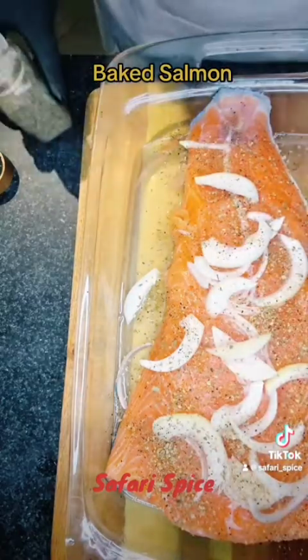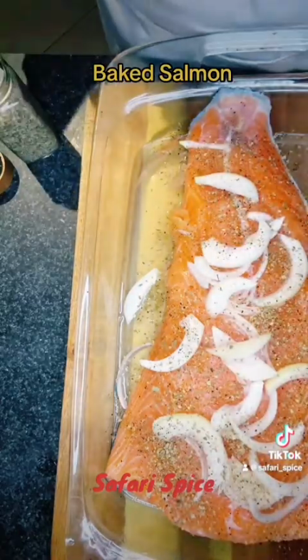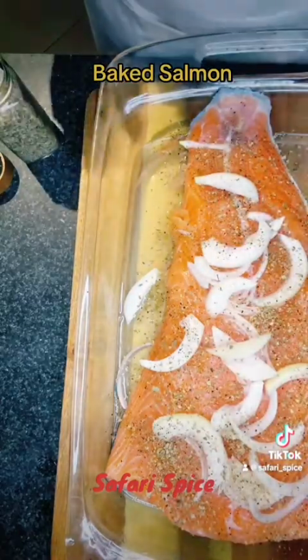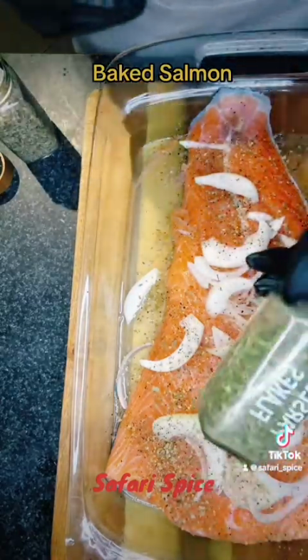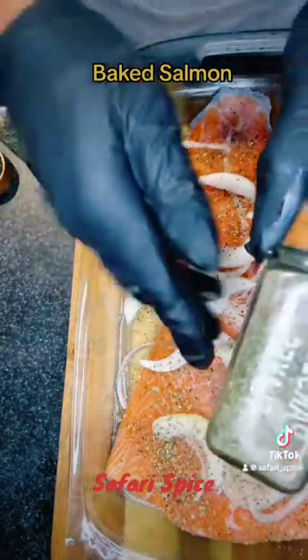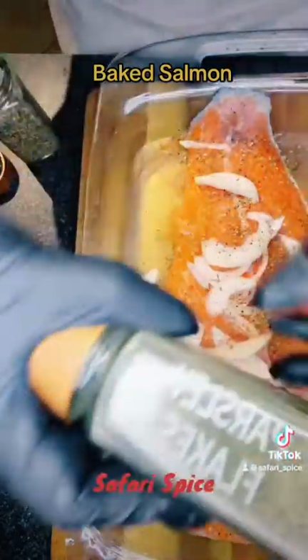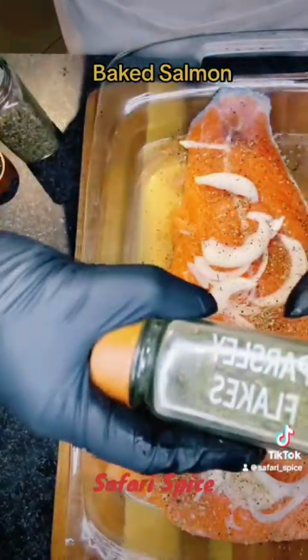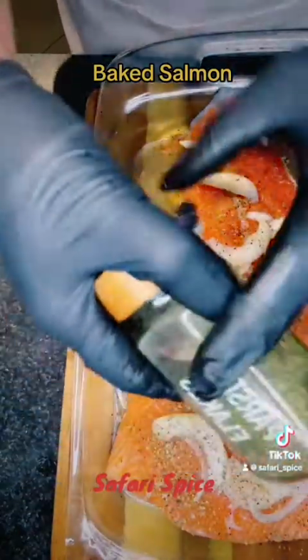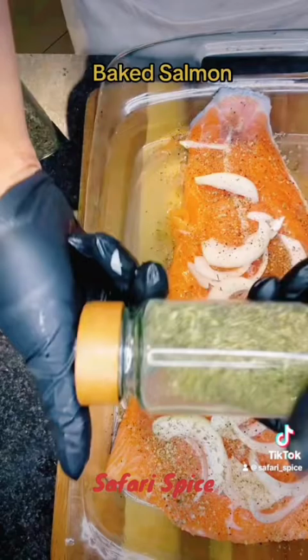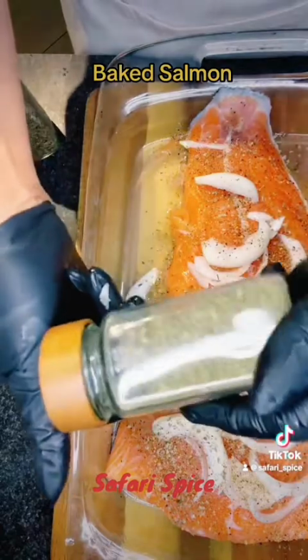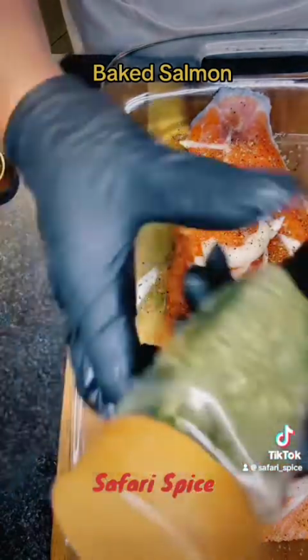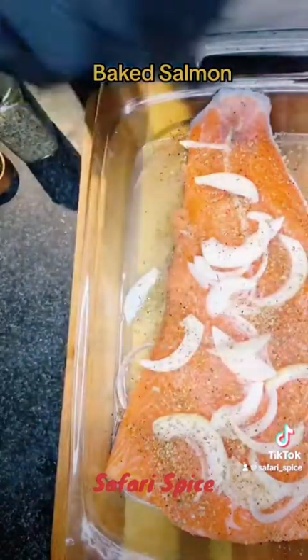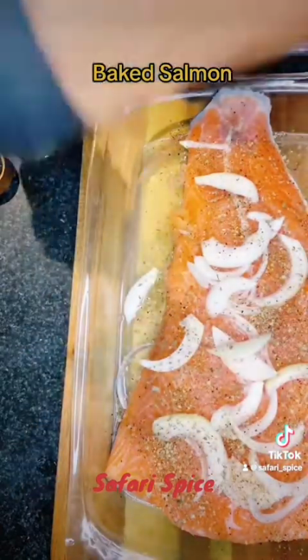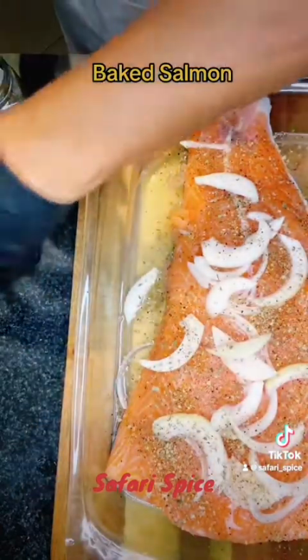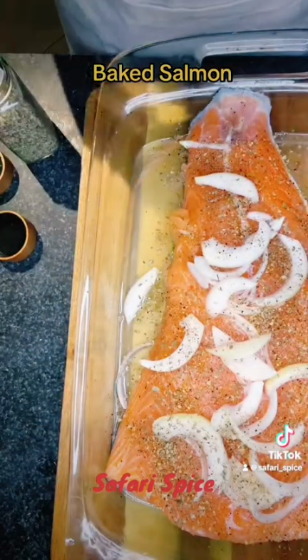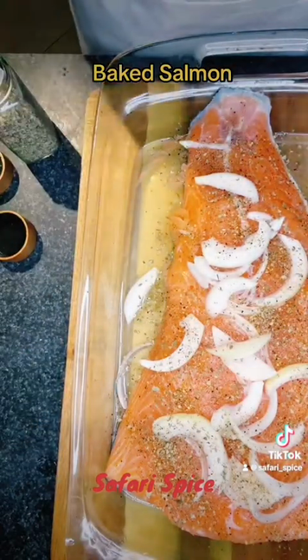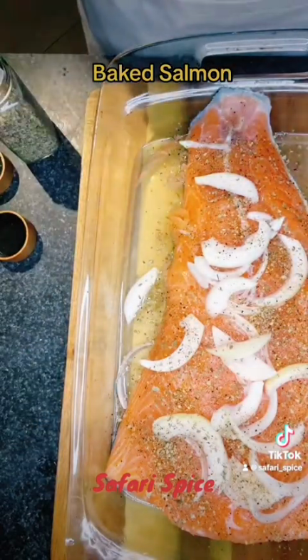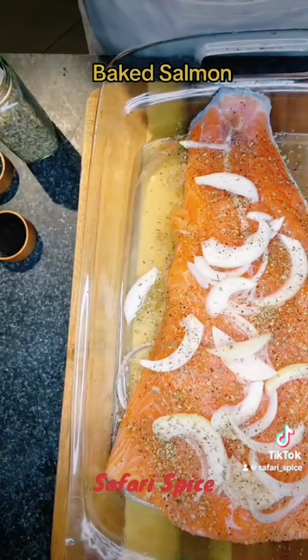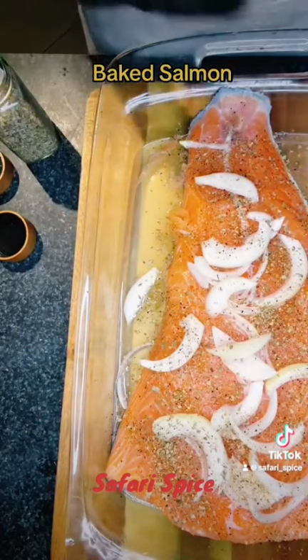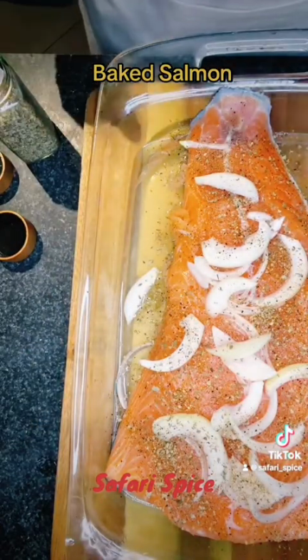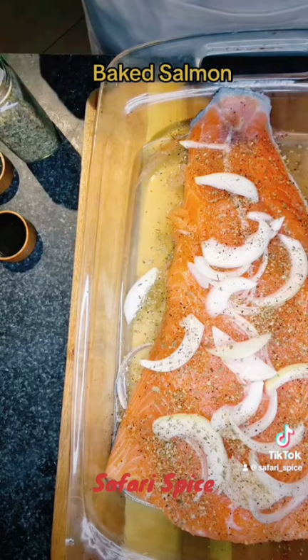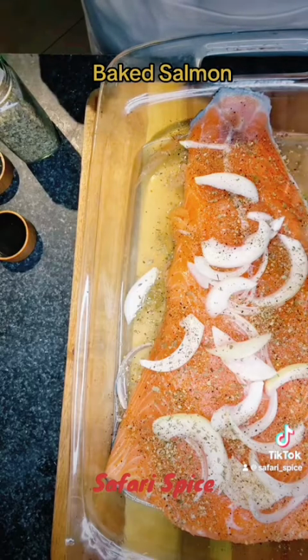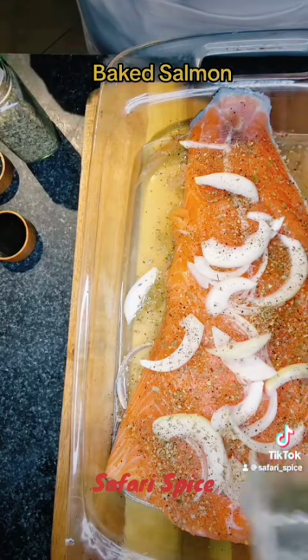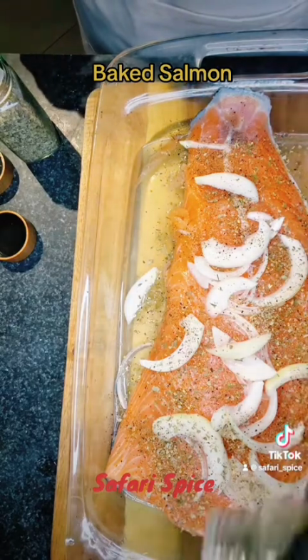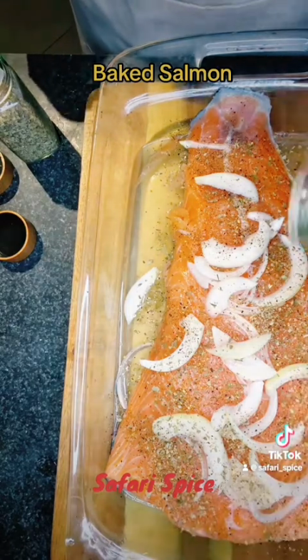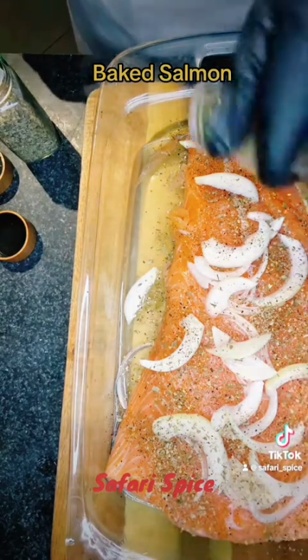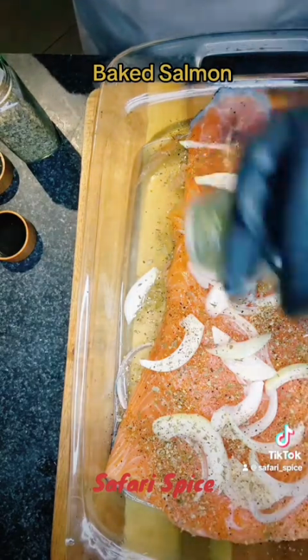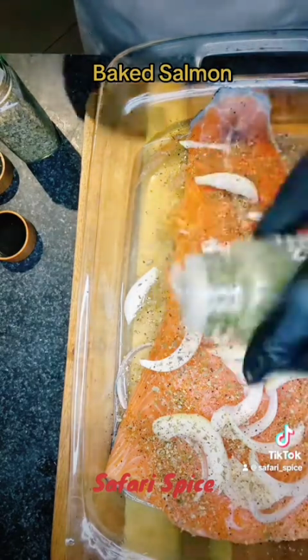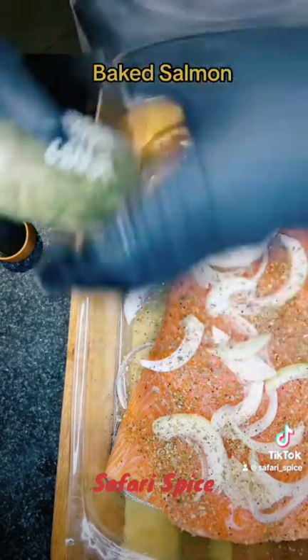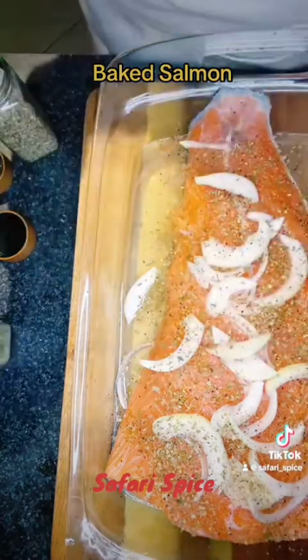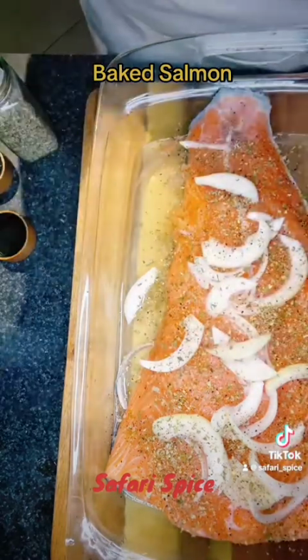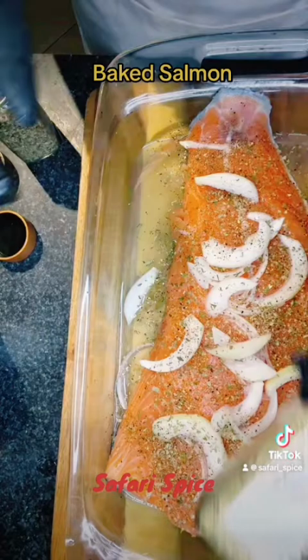We're going to come in with some herbs. Any herbs that you have in your pantry — parsley, oregano, rosemary, thyme — any type of herbs, you're going to throw that on top. So the herbs go on top like that.